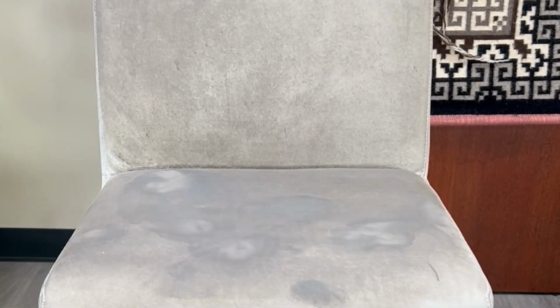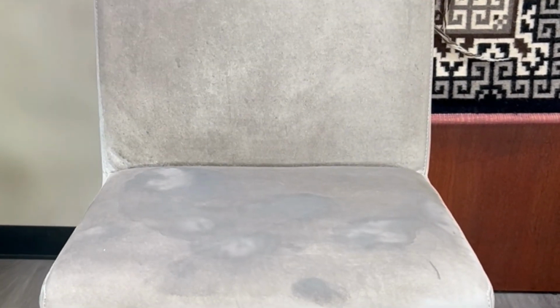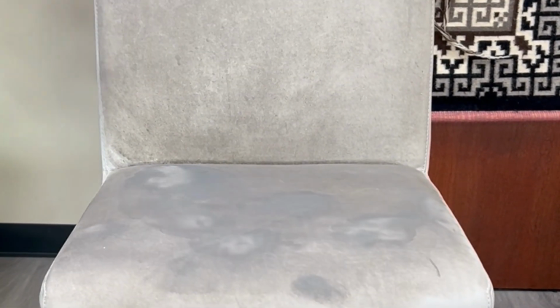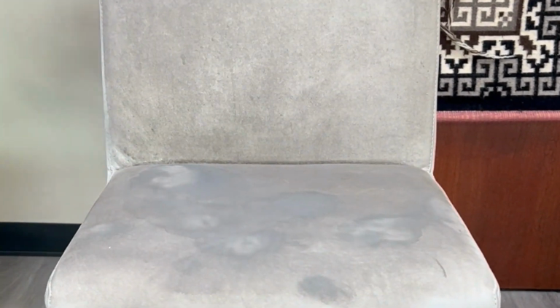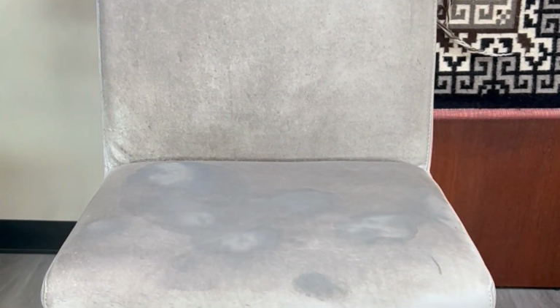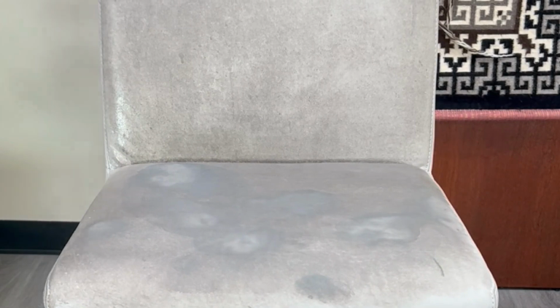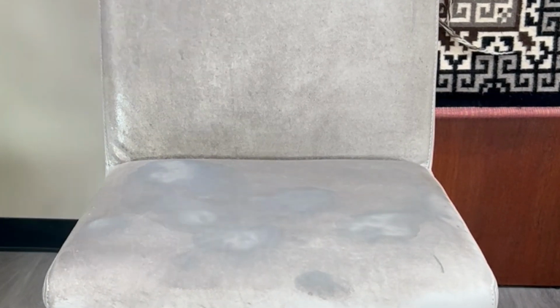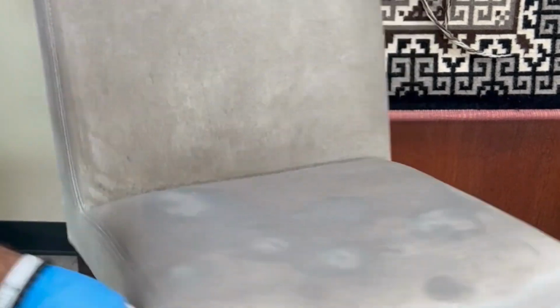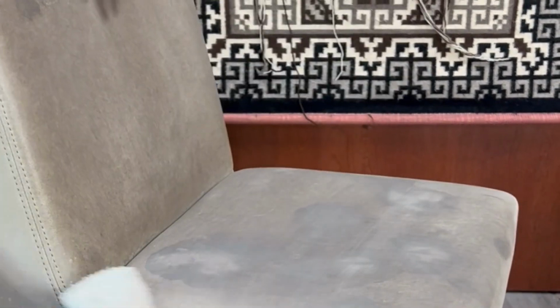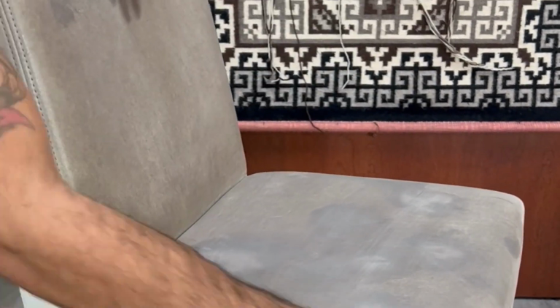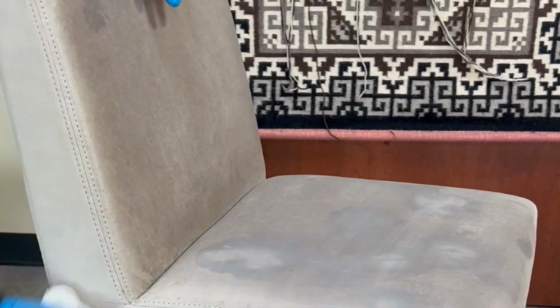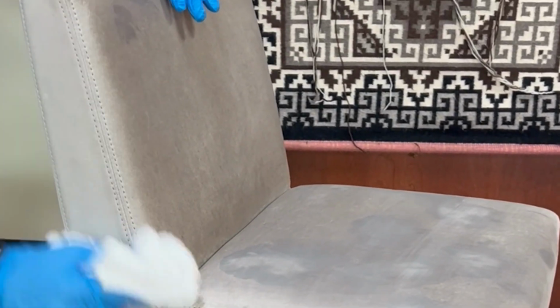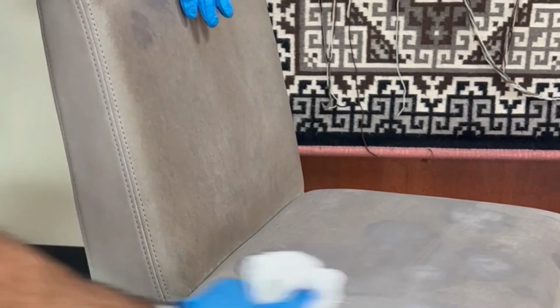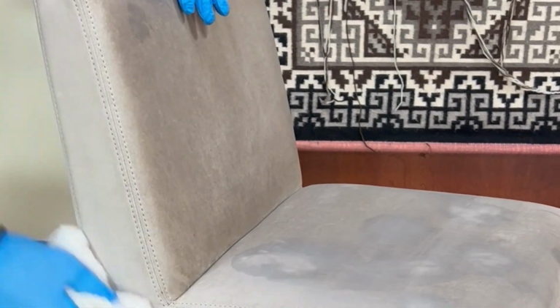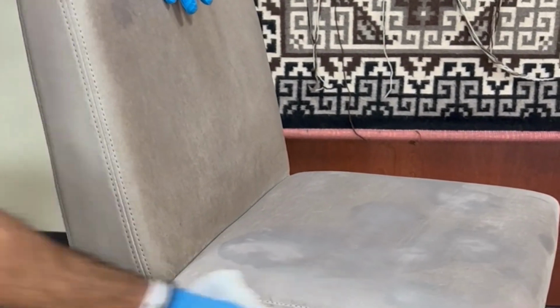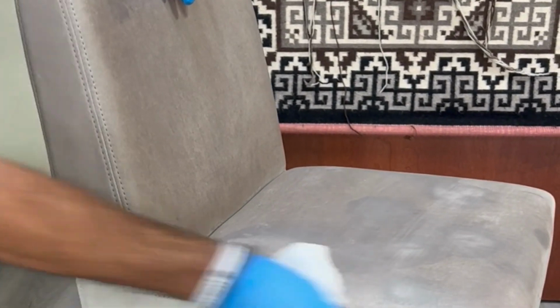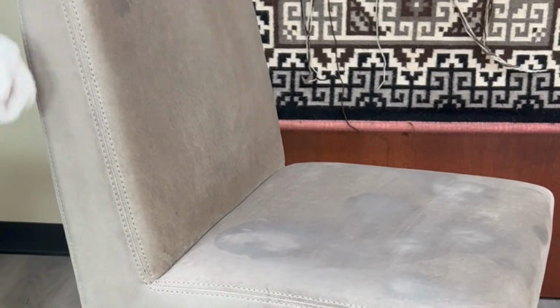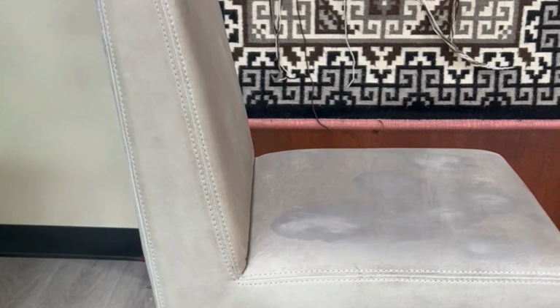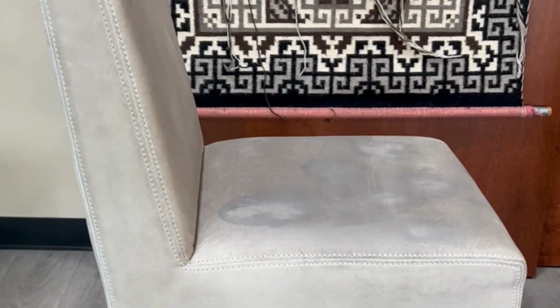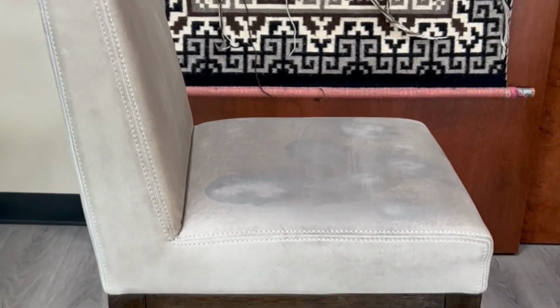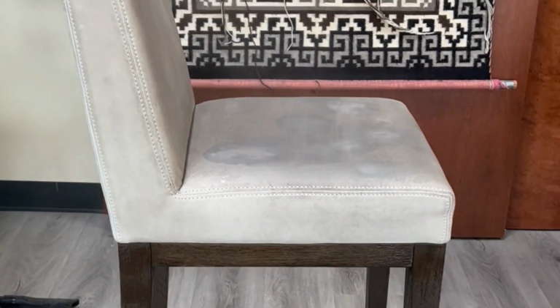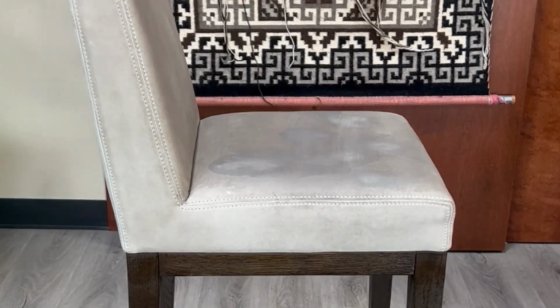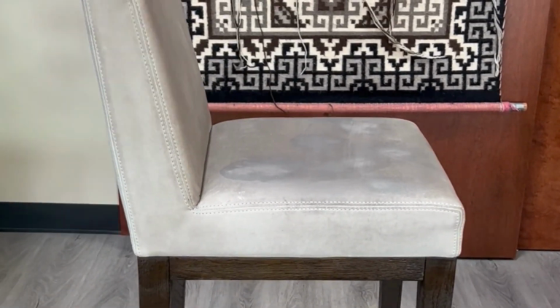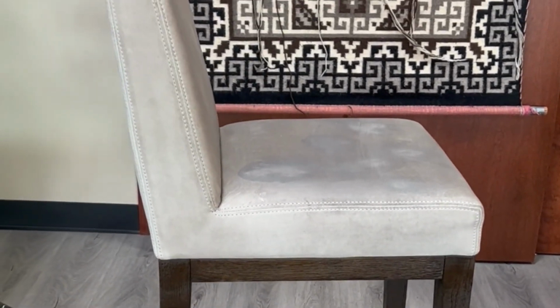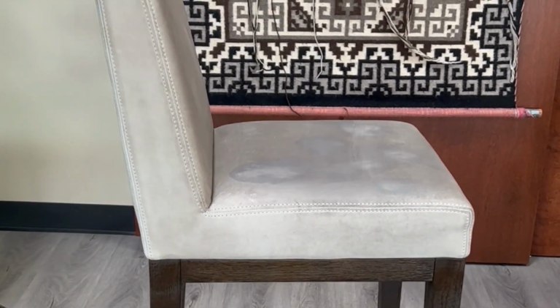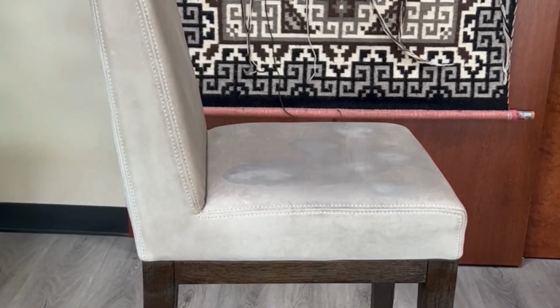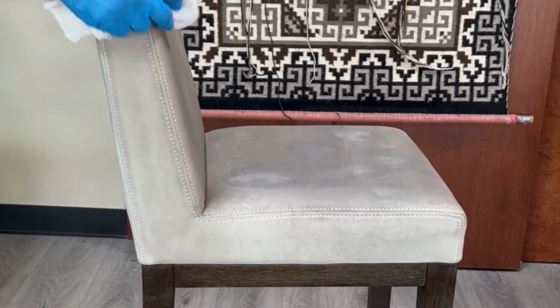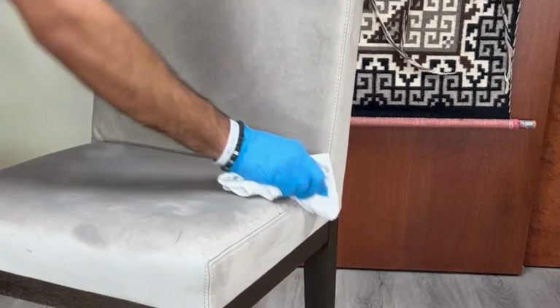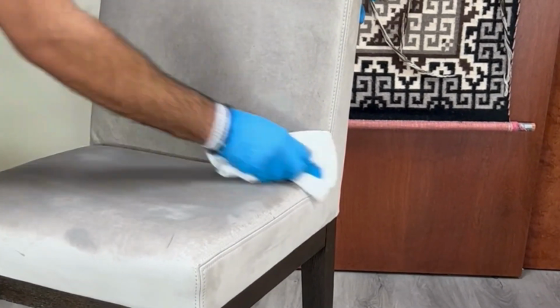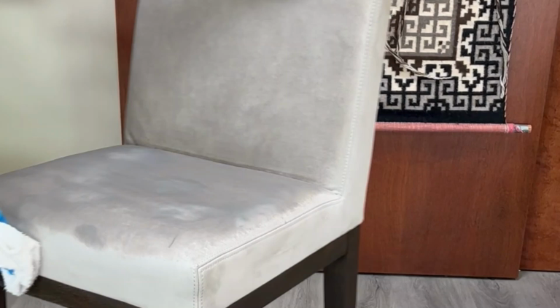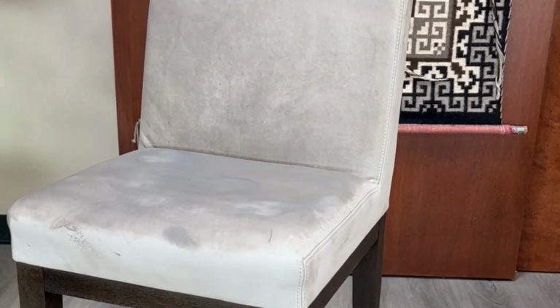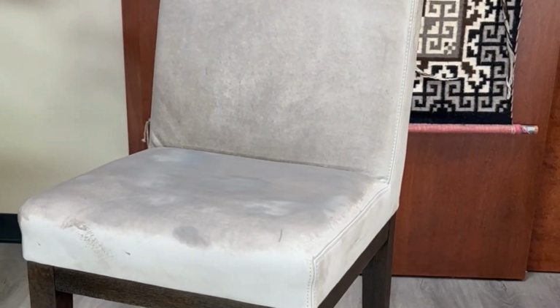I'm going to move to the back and navigate myself around the chair as I'm cleaning, starting with the highest contact areas first — which will be the seat and the back — and then move along the sides, and eventually get to the back.